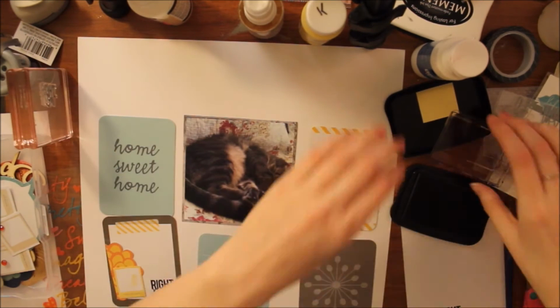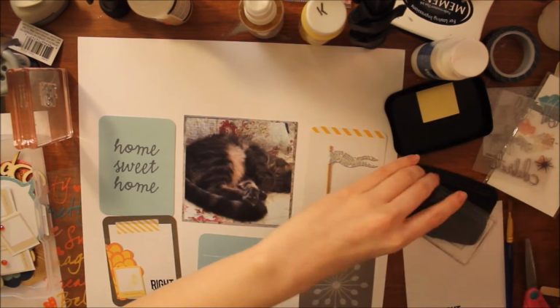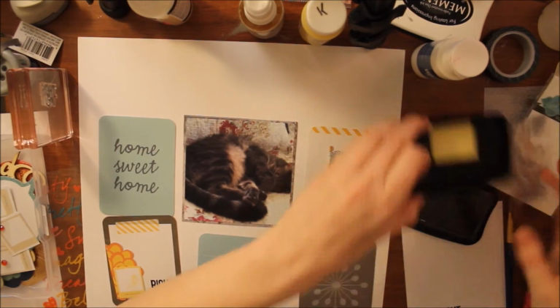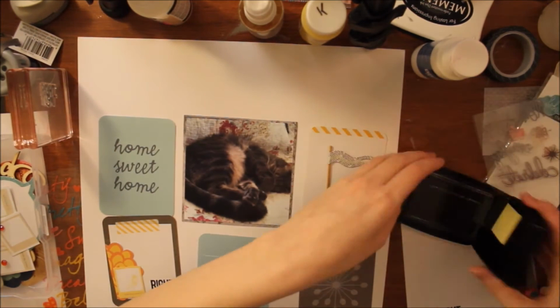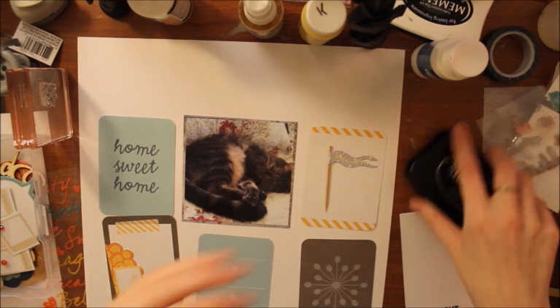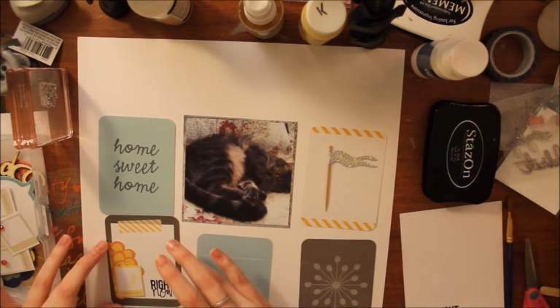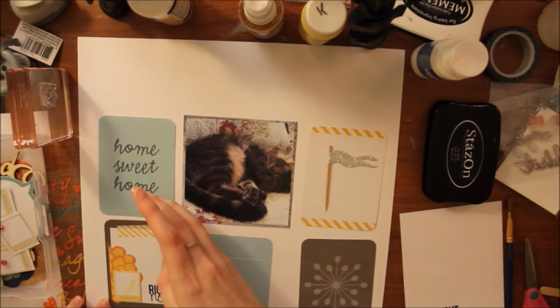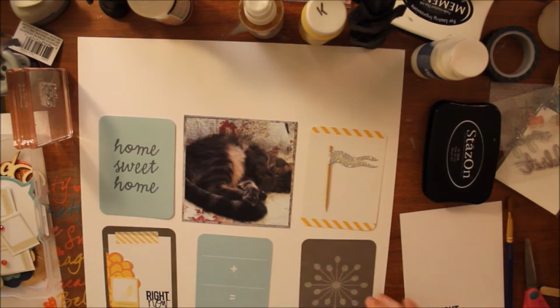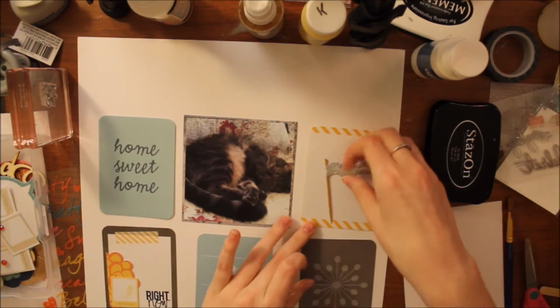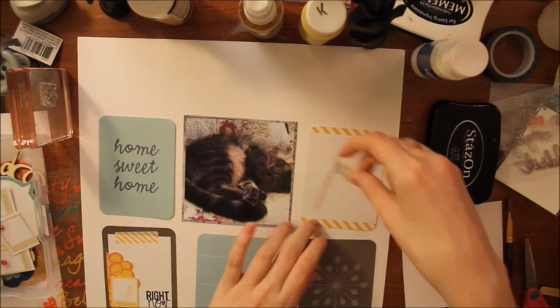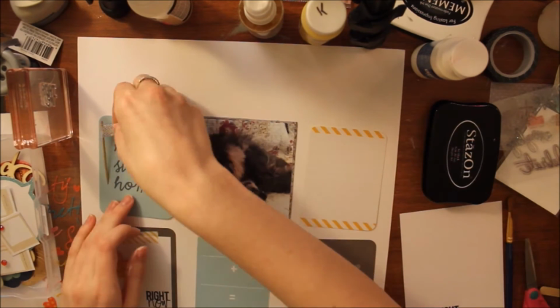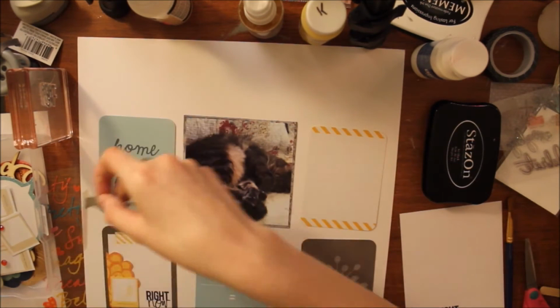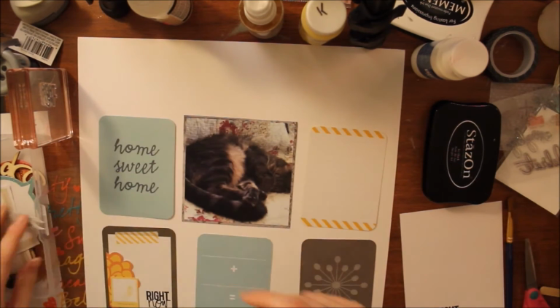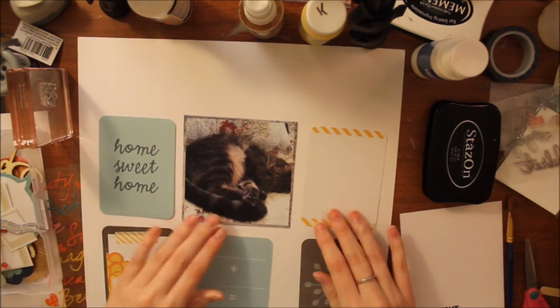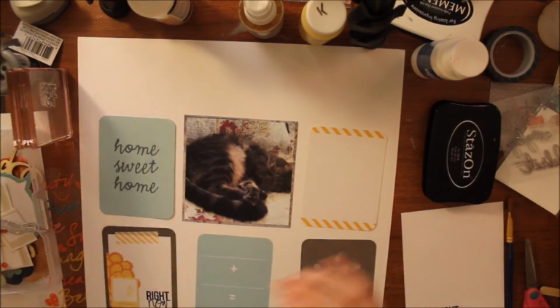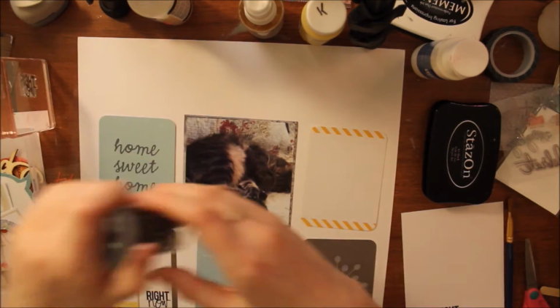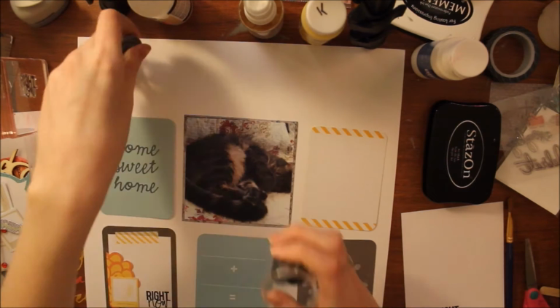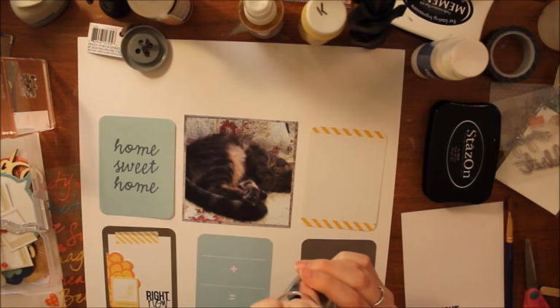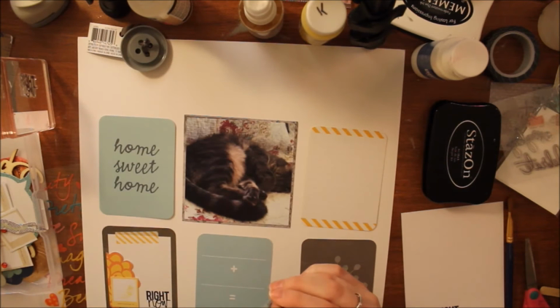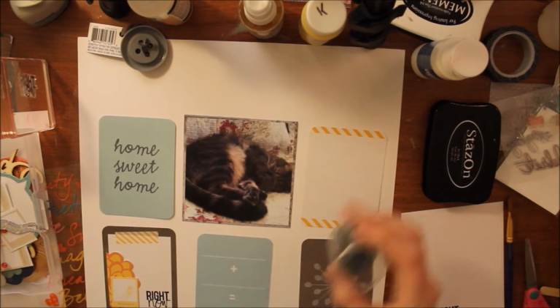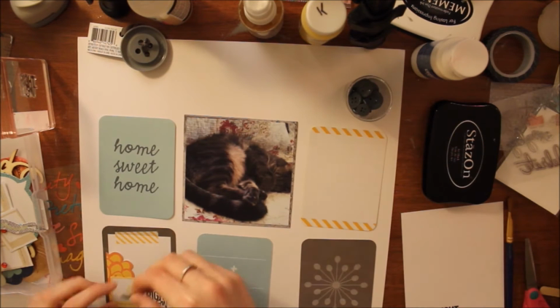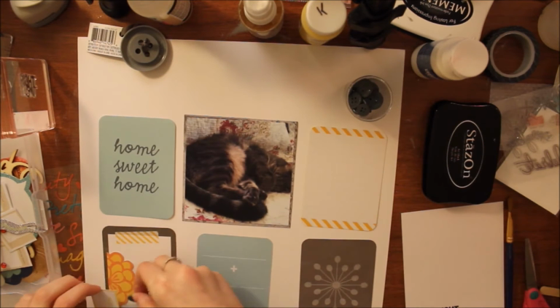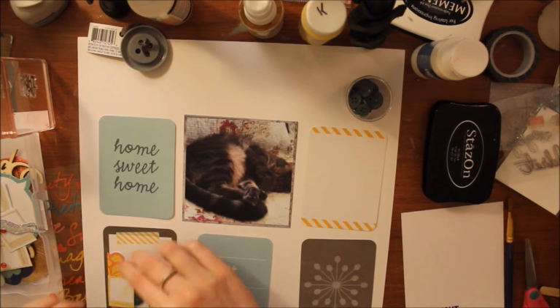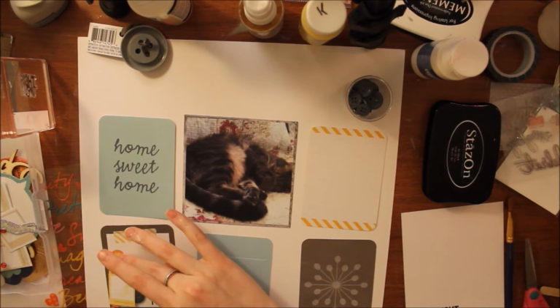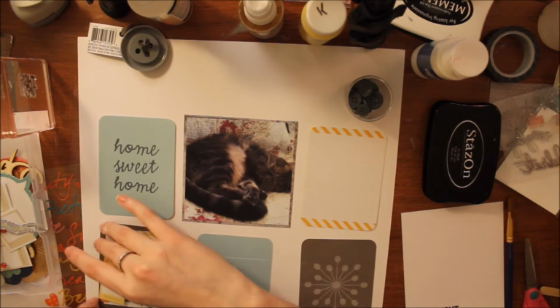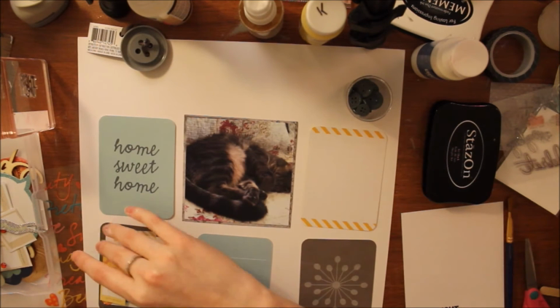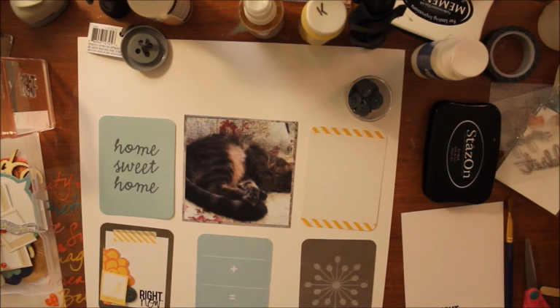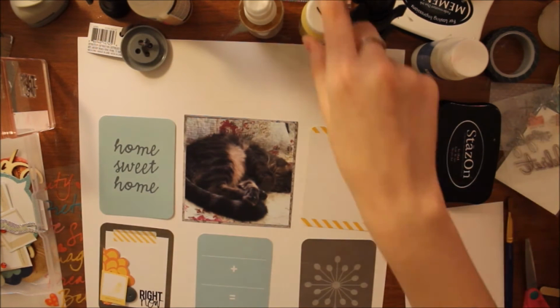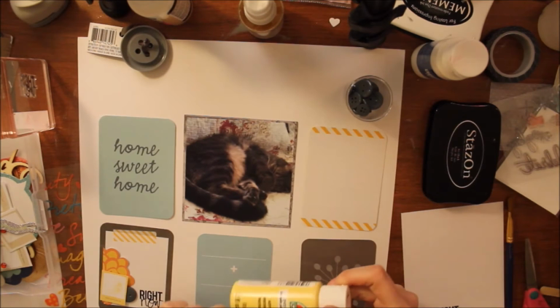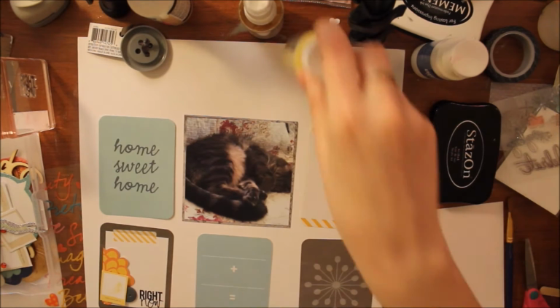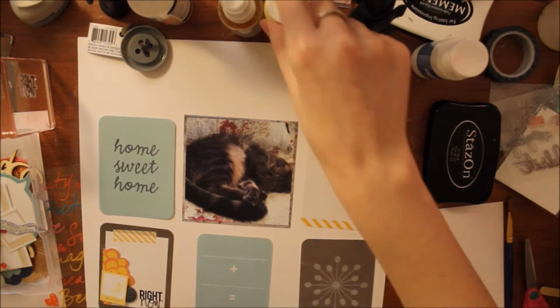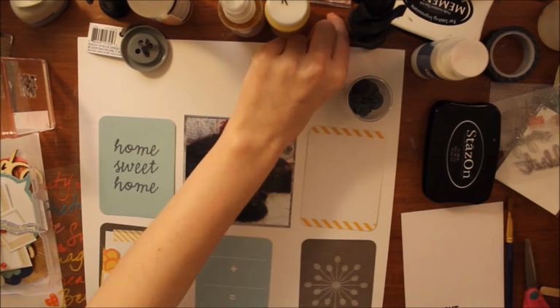And it turned out beautifully. Then I'll be gluing everything down shortly. I really wanted to use one of those flags because I find it really hard to use some of those flags on my layouts, but I will end up using some of those on a later layout.